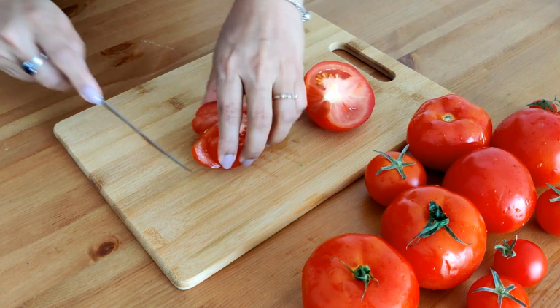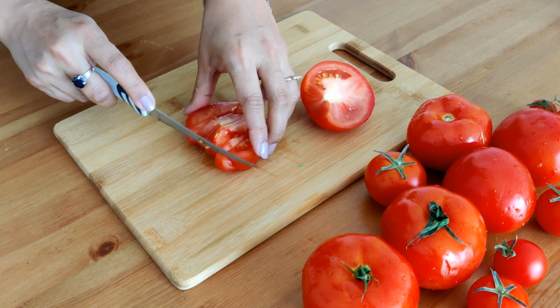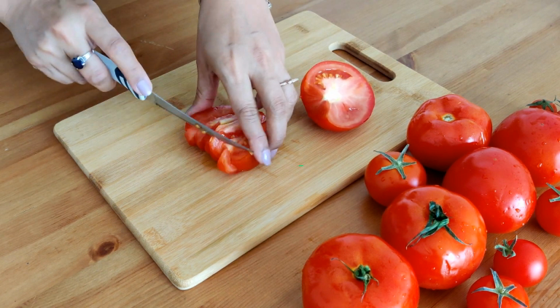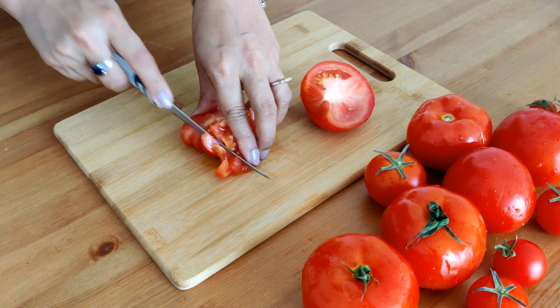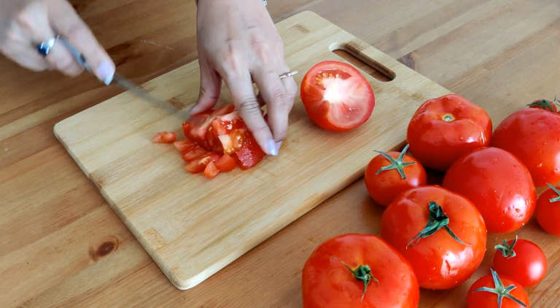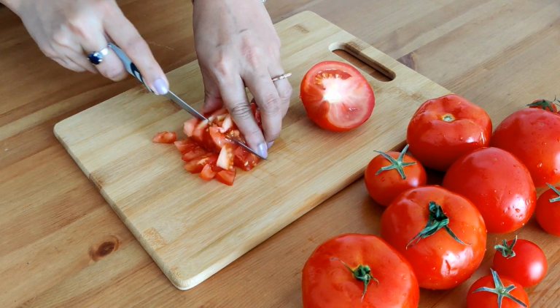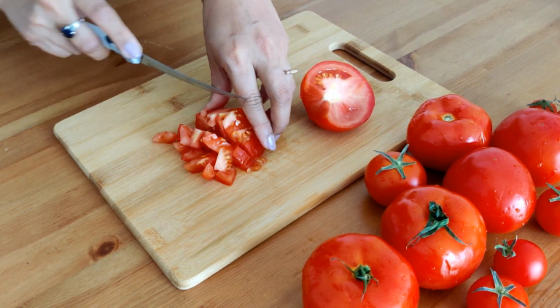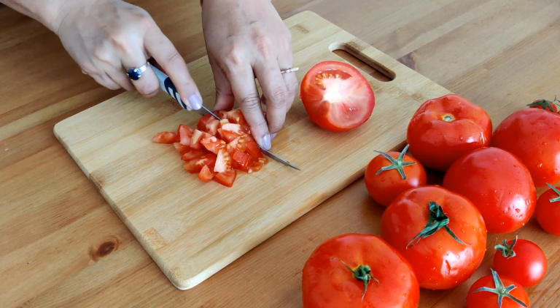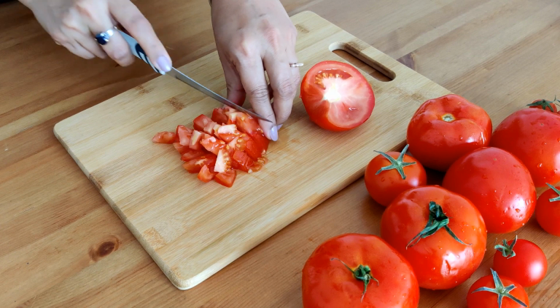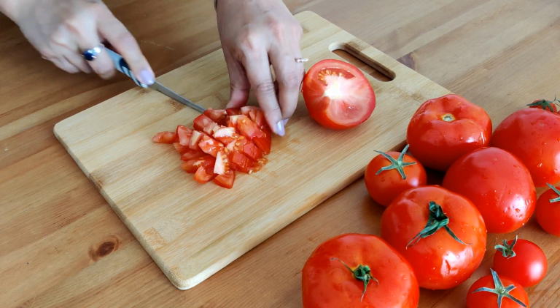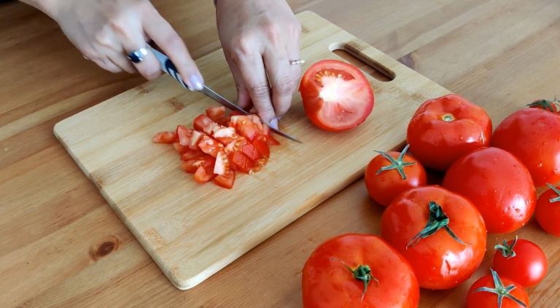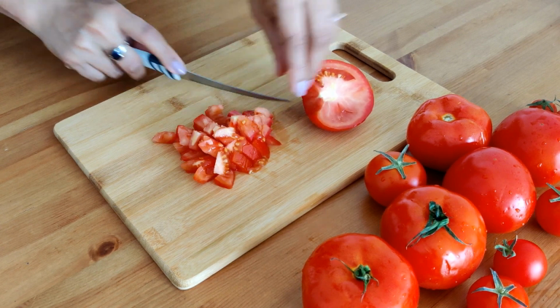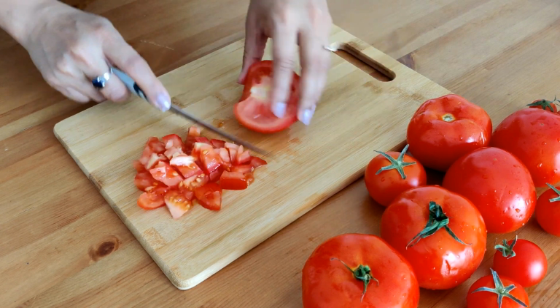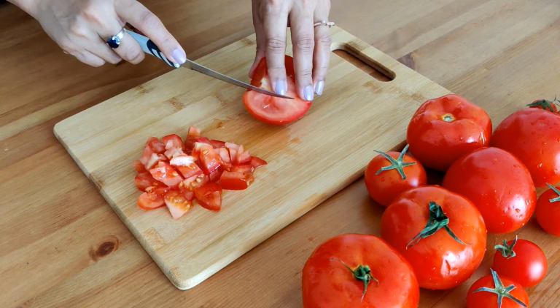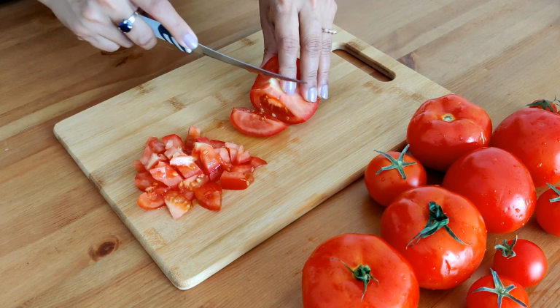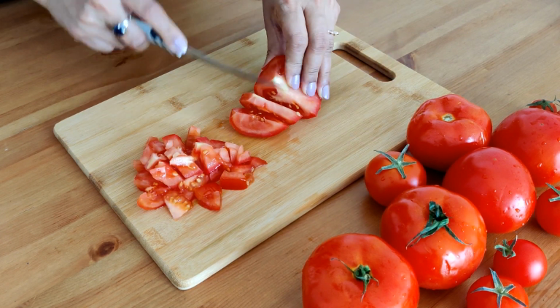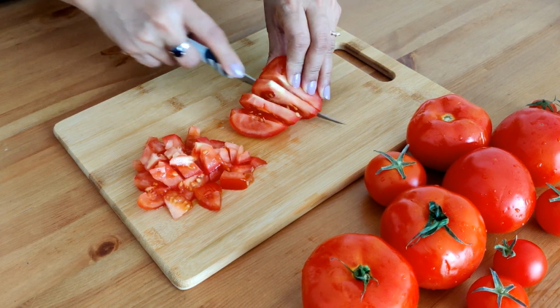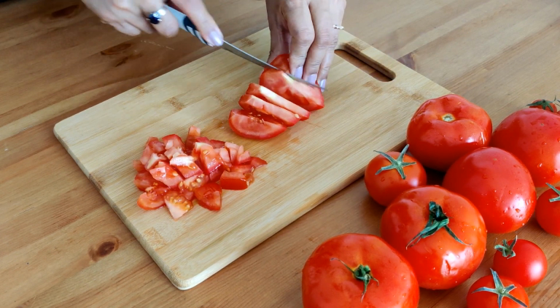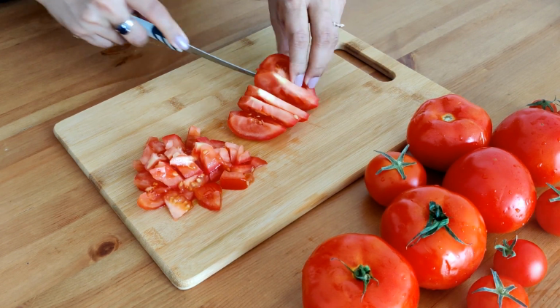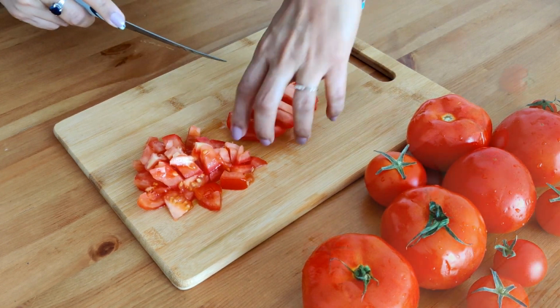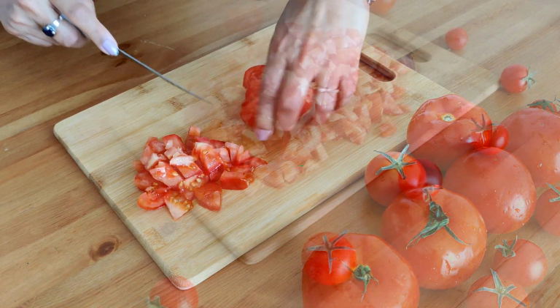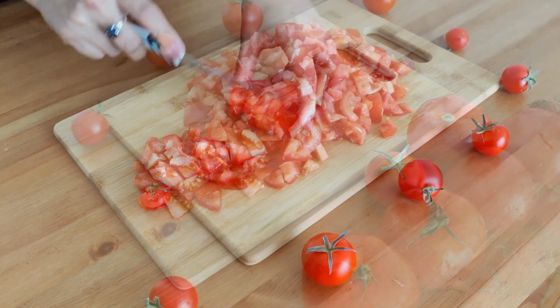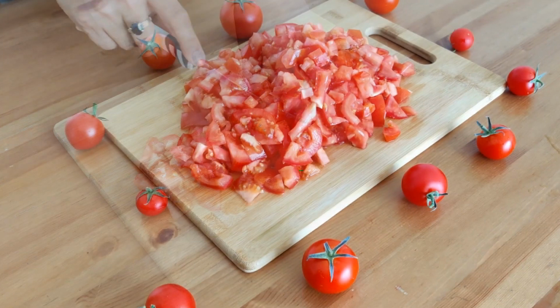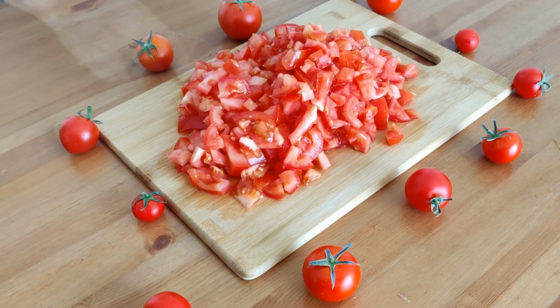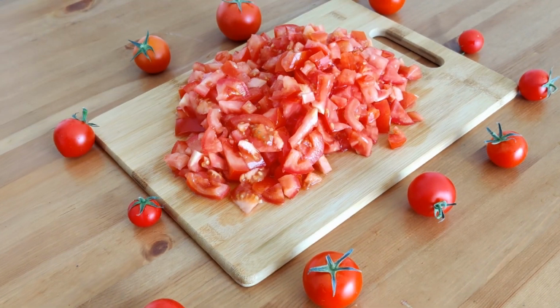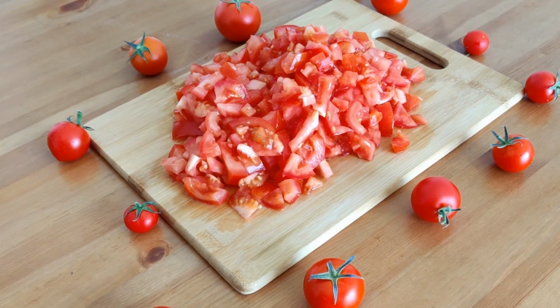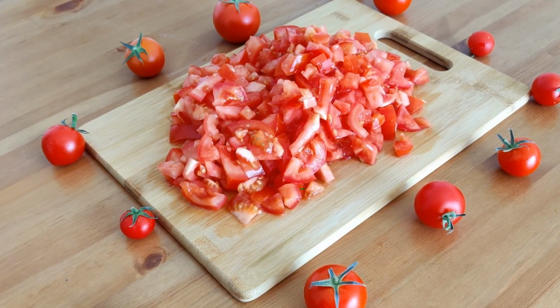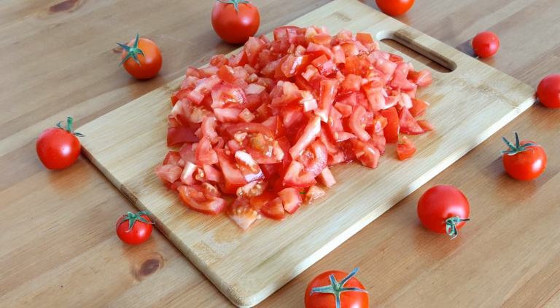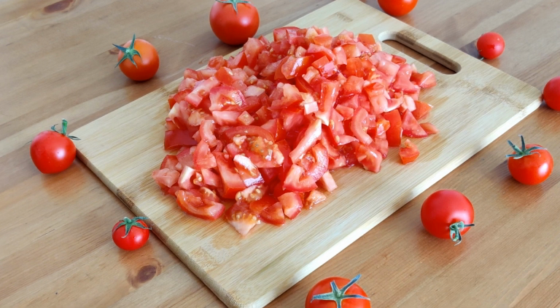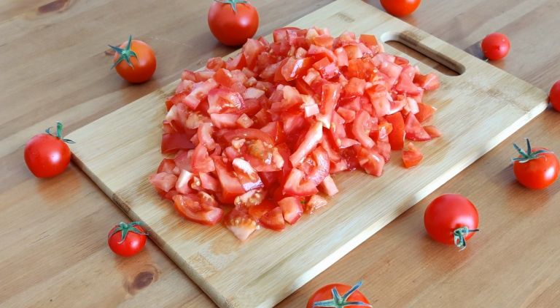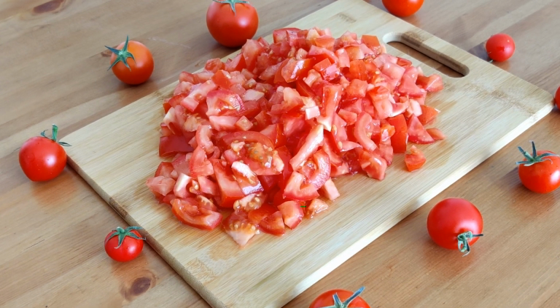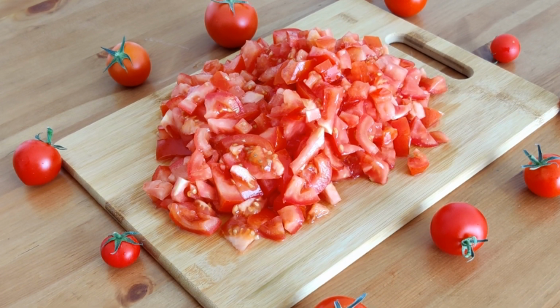The best thing about making the paste beforehand is you don't have to chop every time you cook, and you also don't have to buy the canned paste from shops. Your paste is already sitting in the freezer for you.